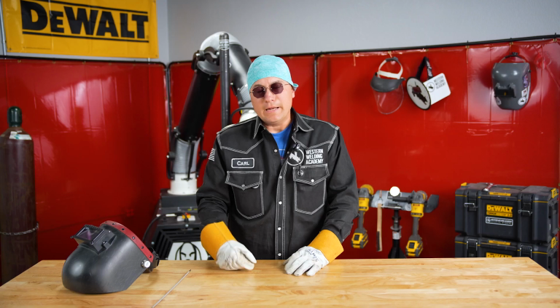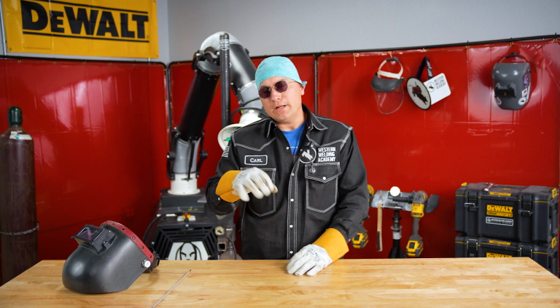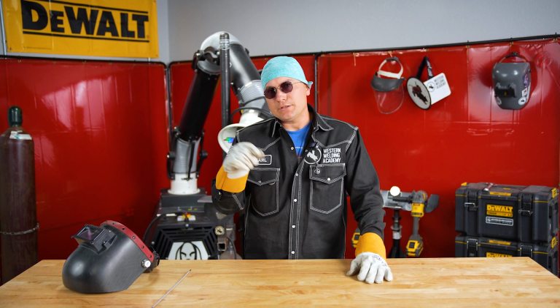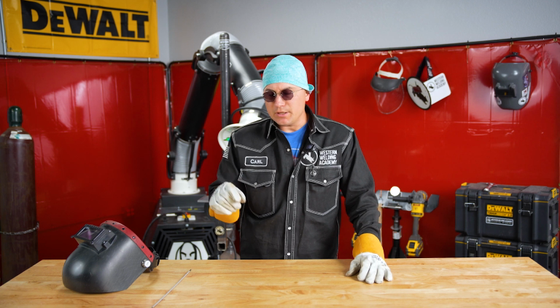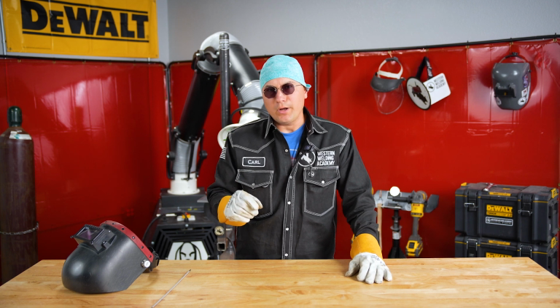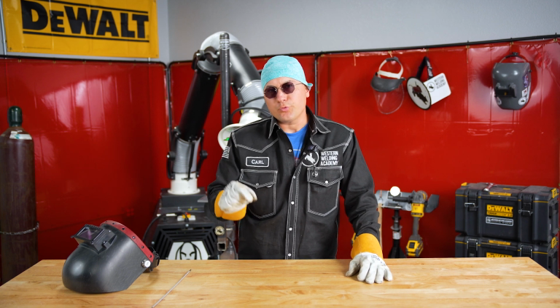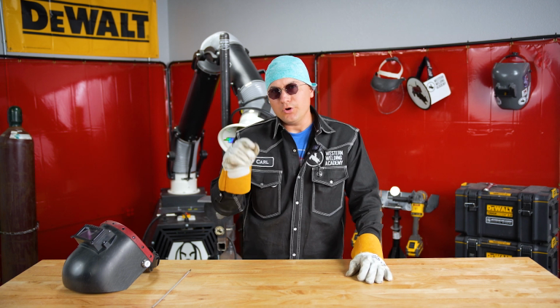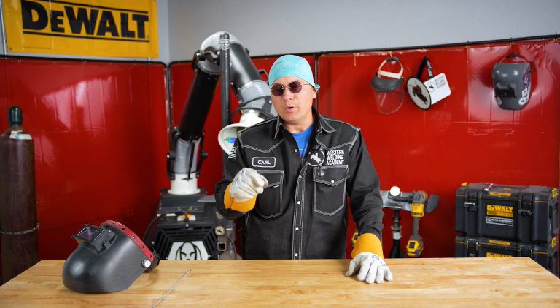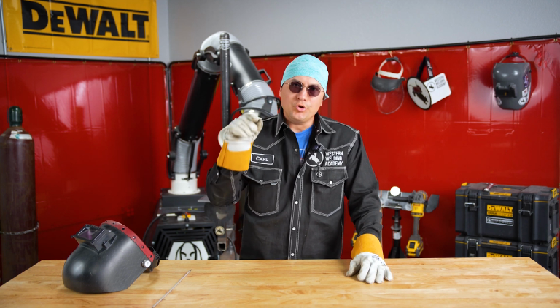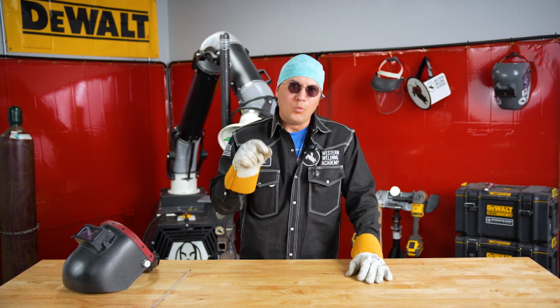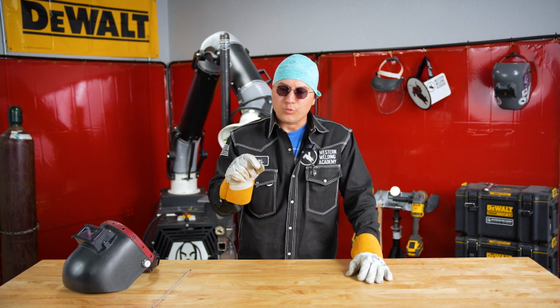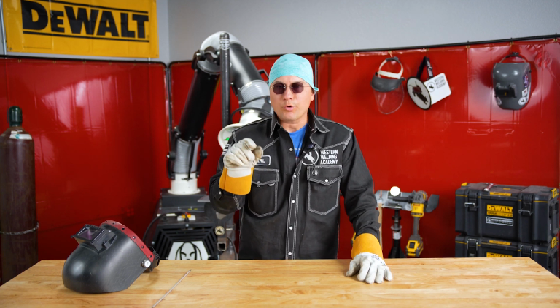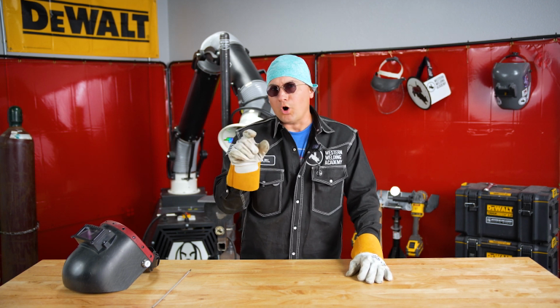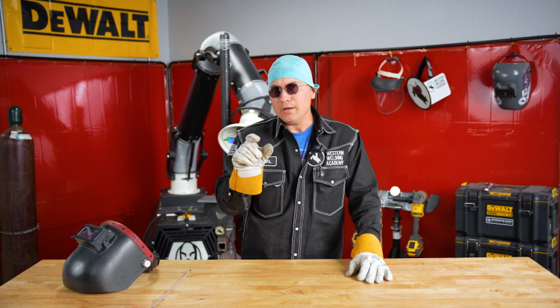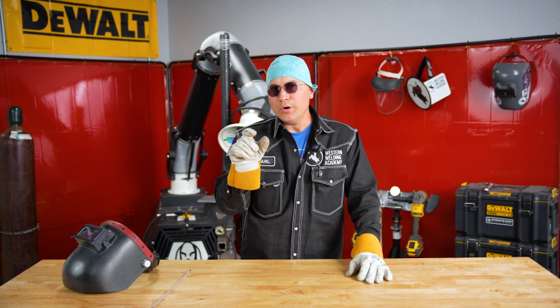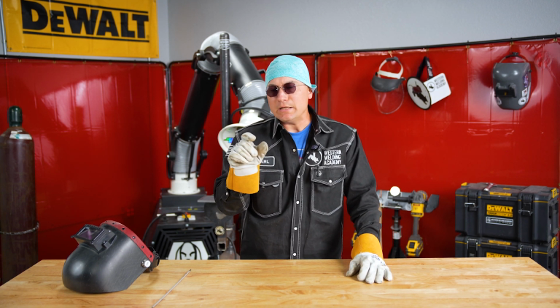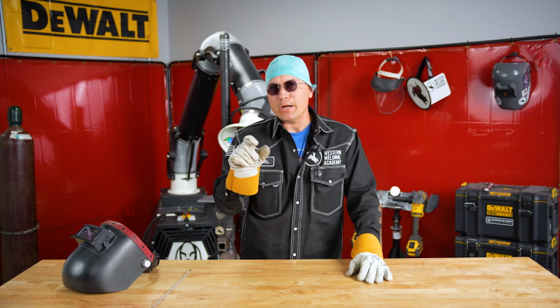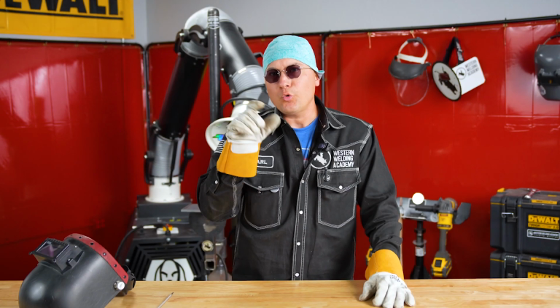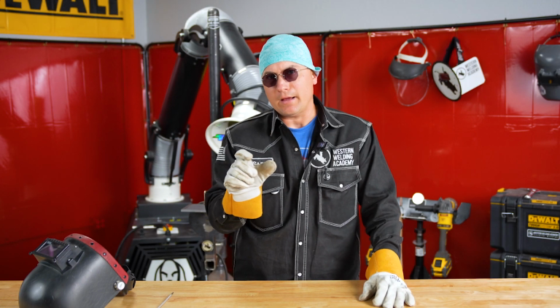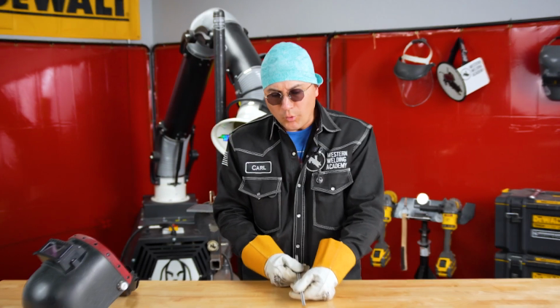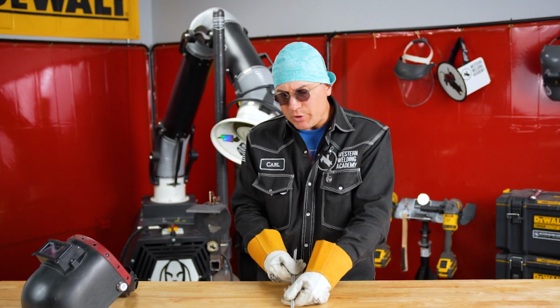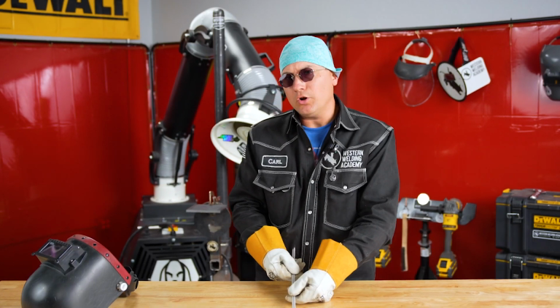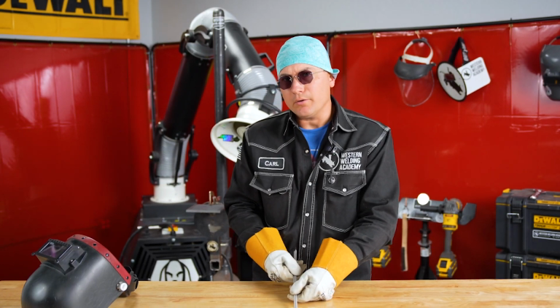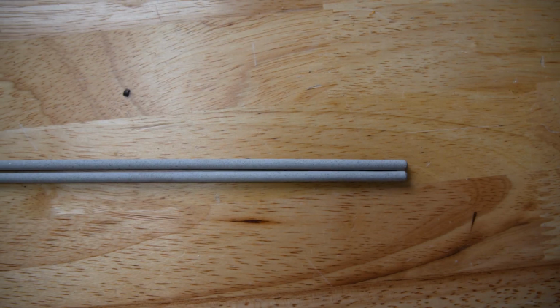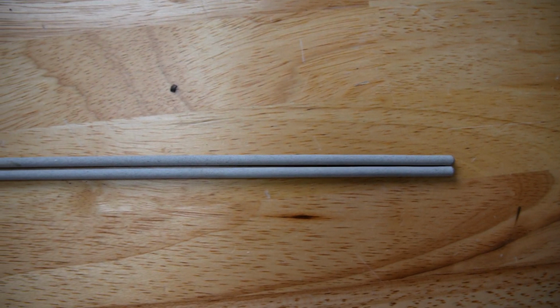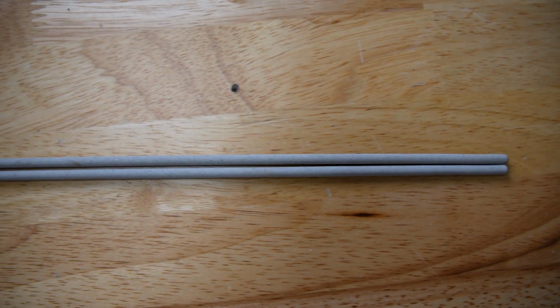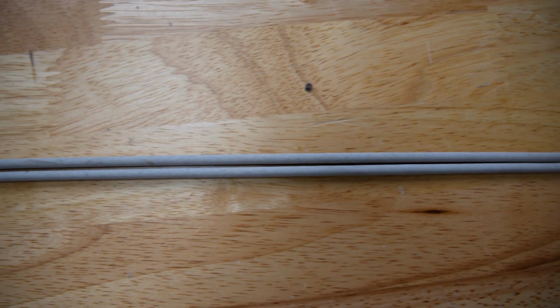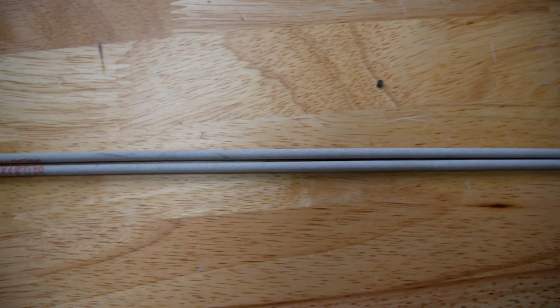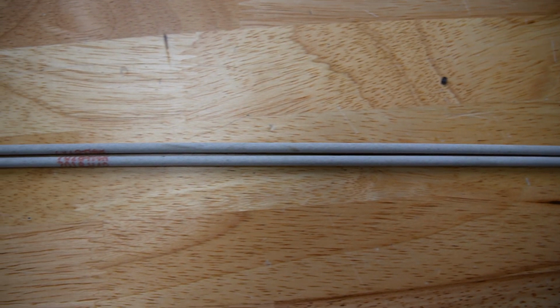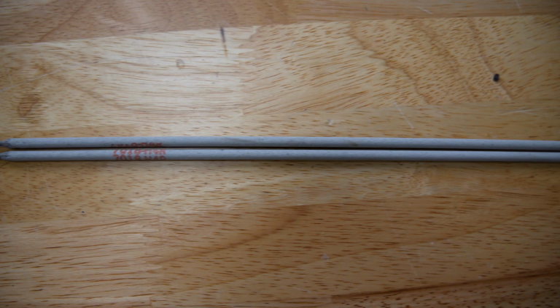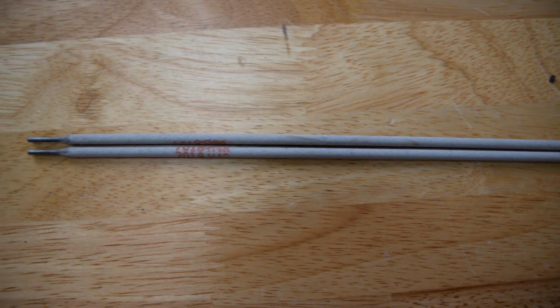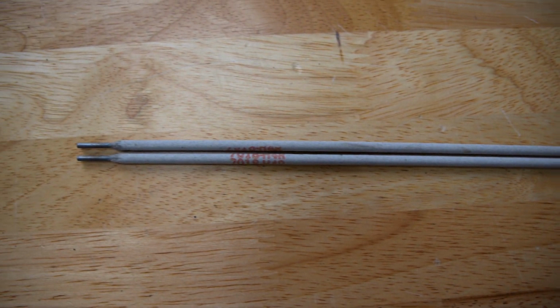Looking at the consistency of our weld, it's really goopy — but what you don't want is really watery. You want it to be somewhere in between. The width of your puddle should be at least two of these welding rods put together.